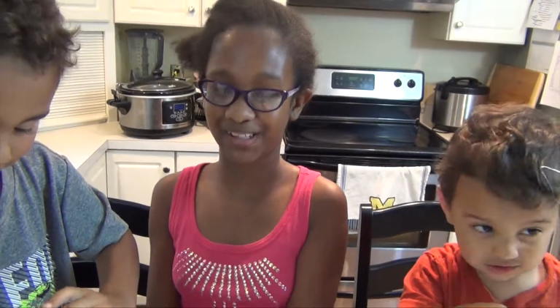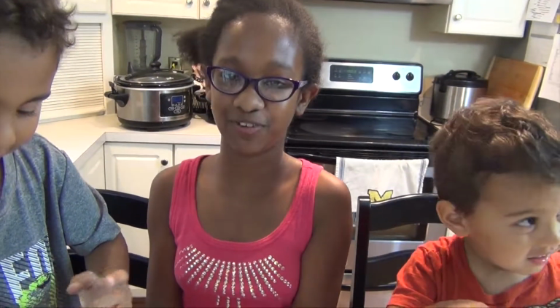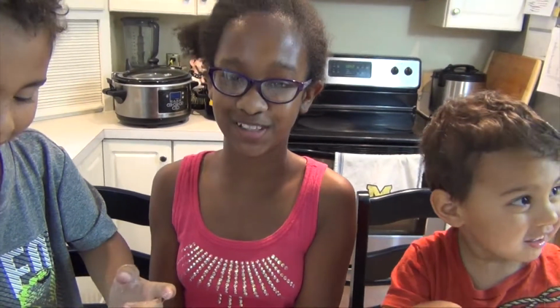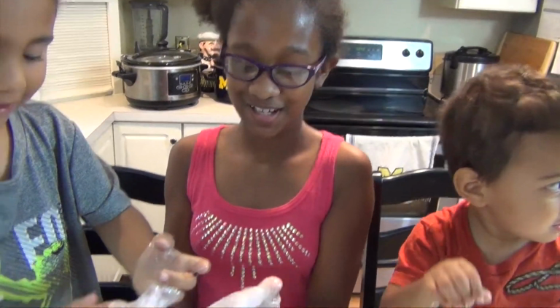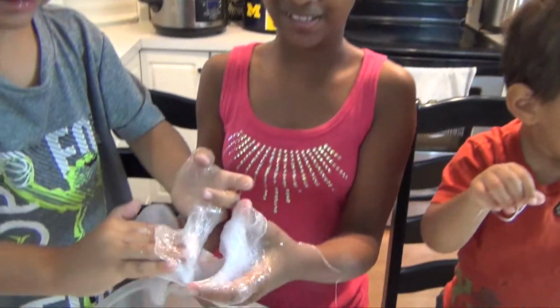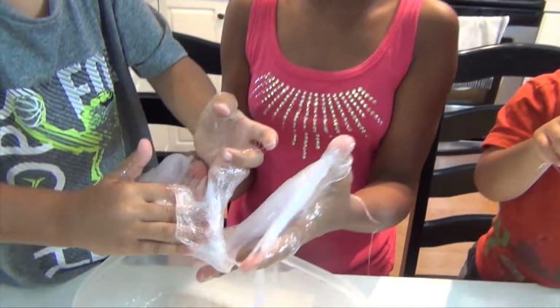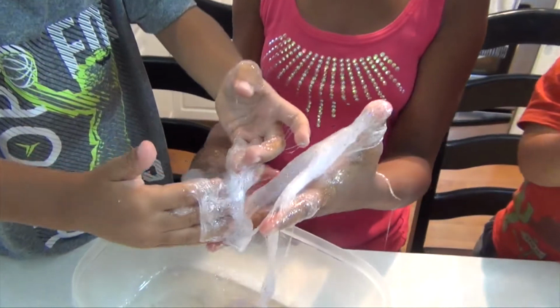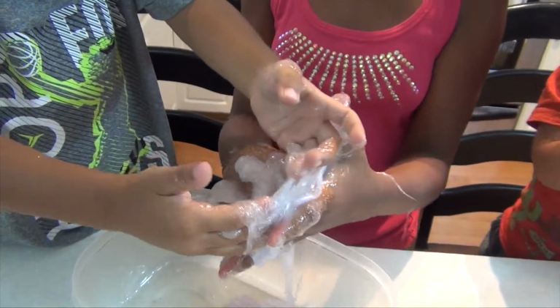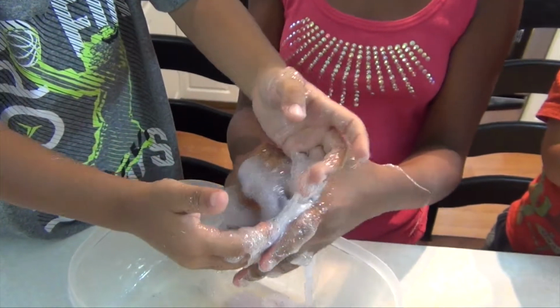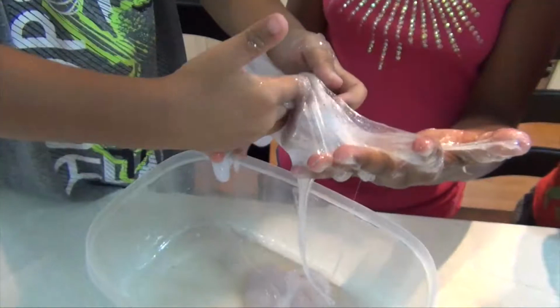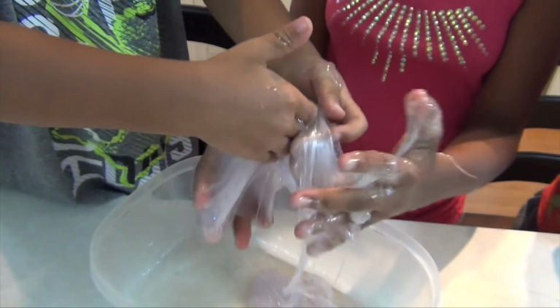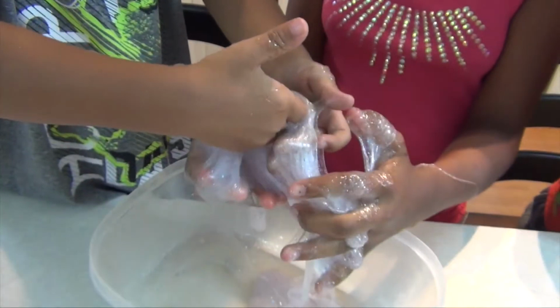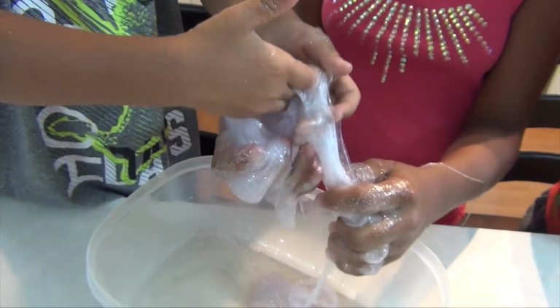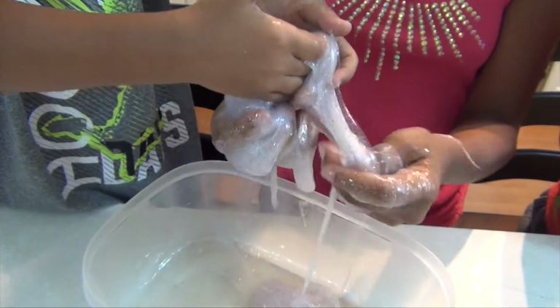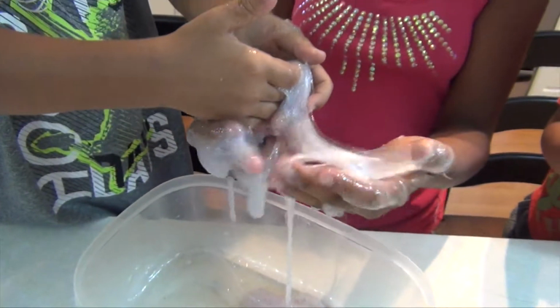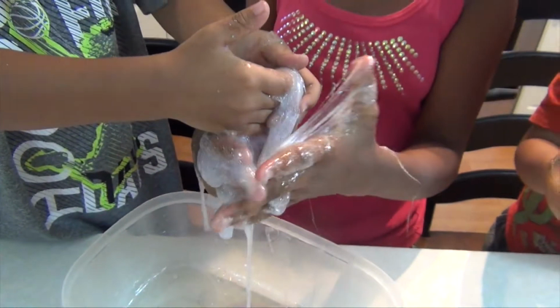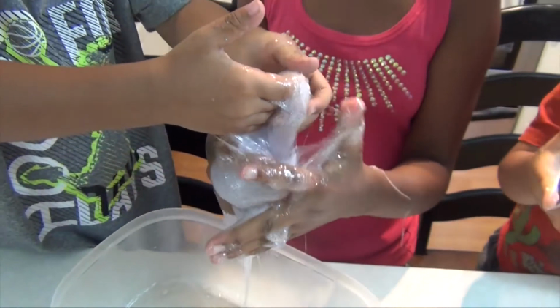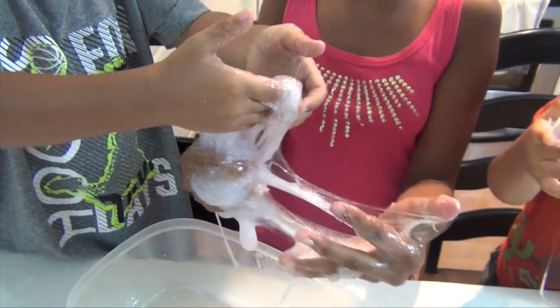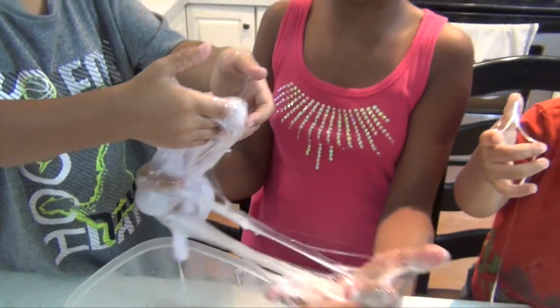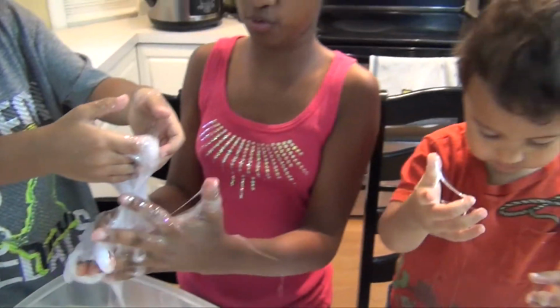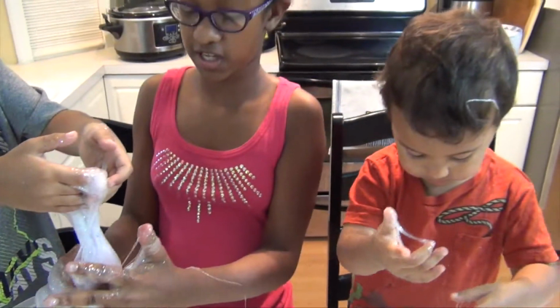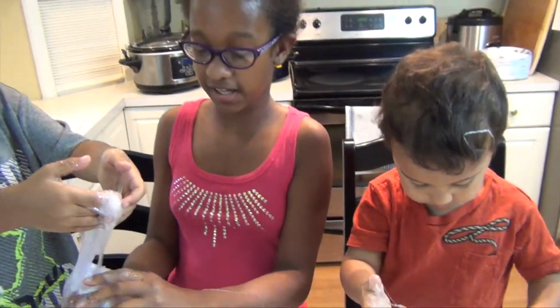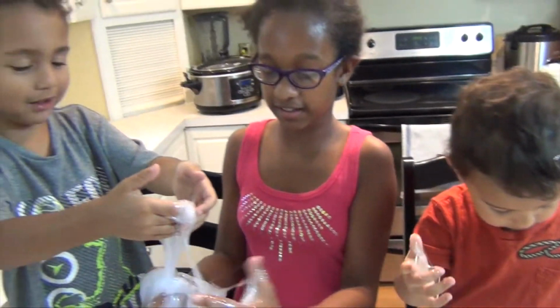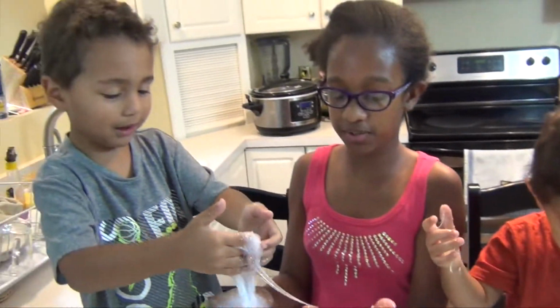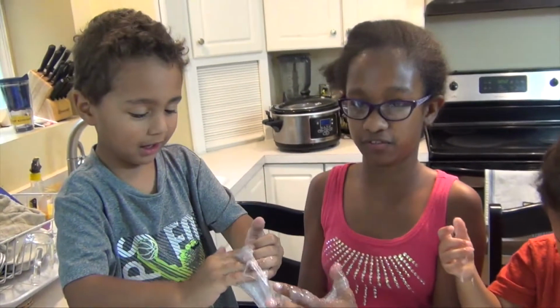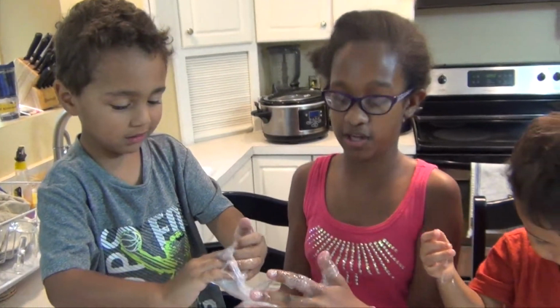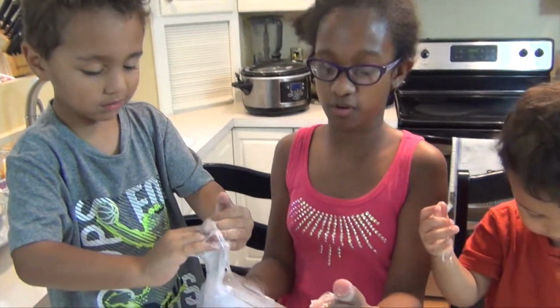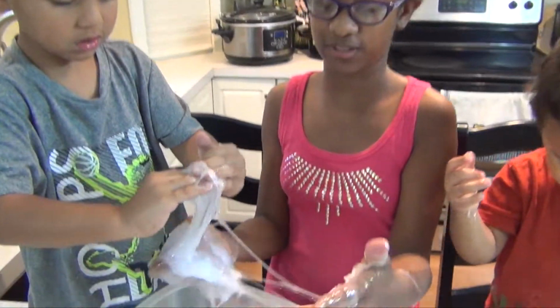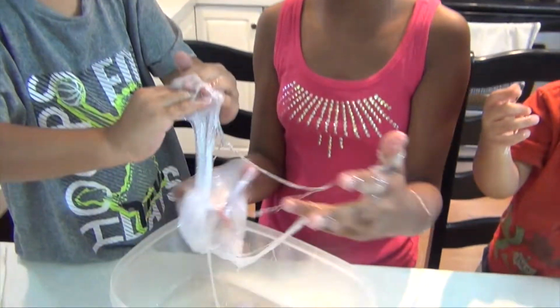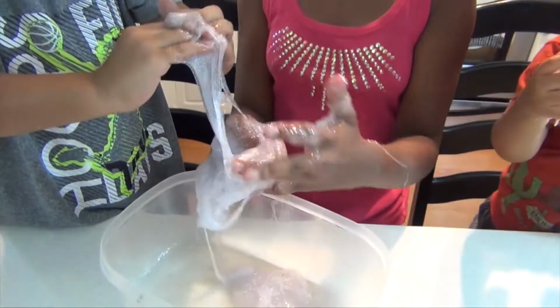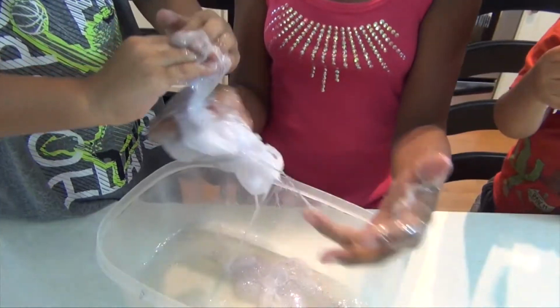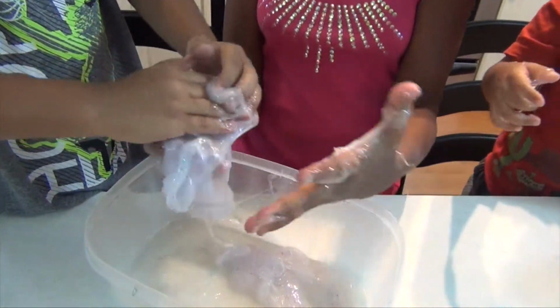Thank you for watching — it's so fun and it looks really pretty. Subscribe, share, like, and comment below if you thought this was really cool, and tell me if you want any more recipes without Borax because it's fun!